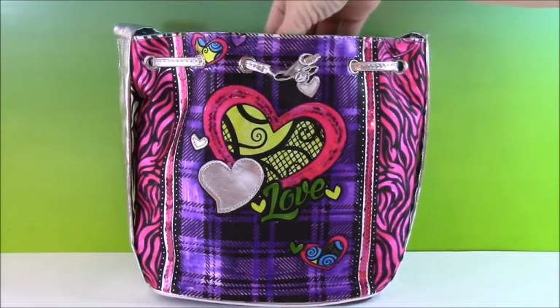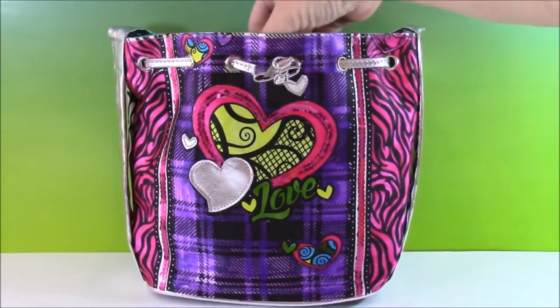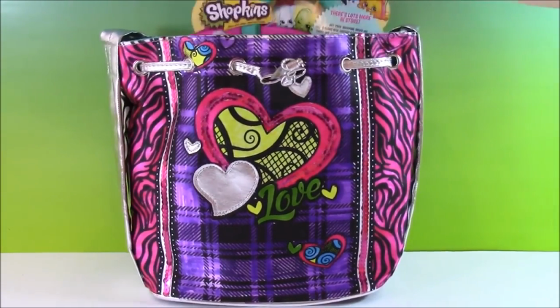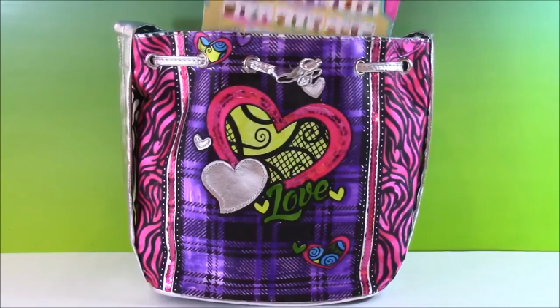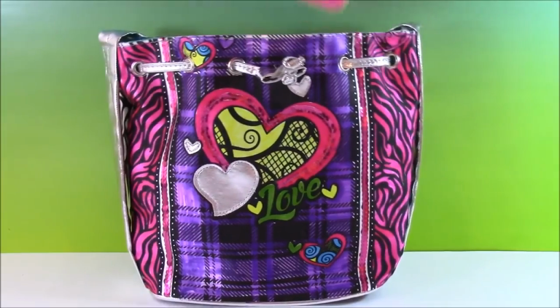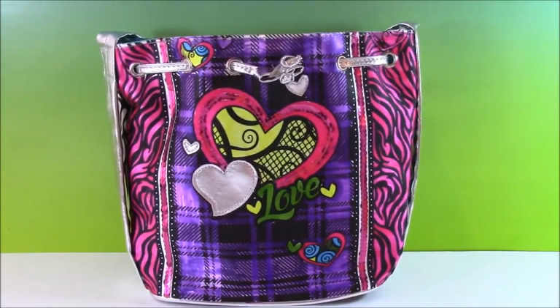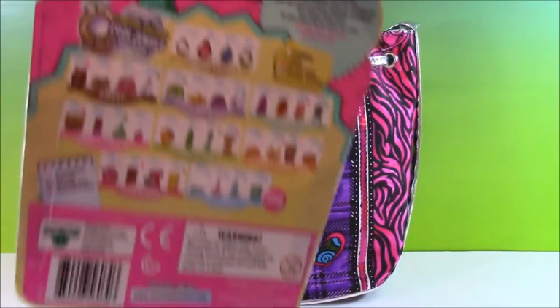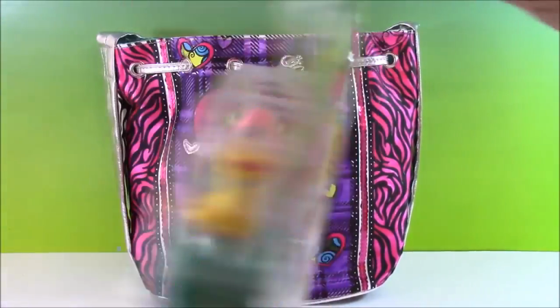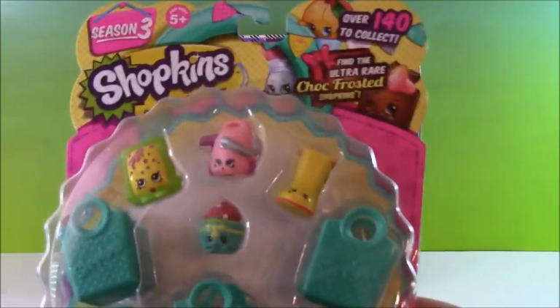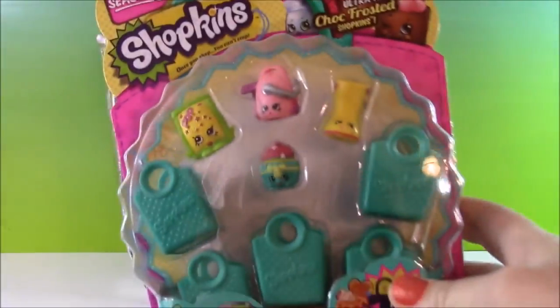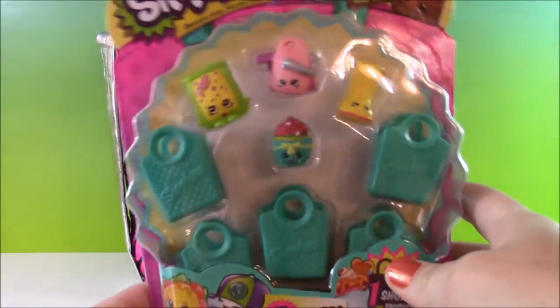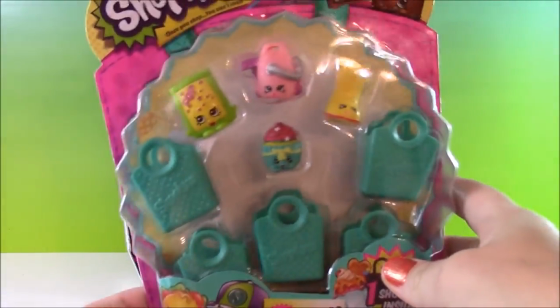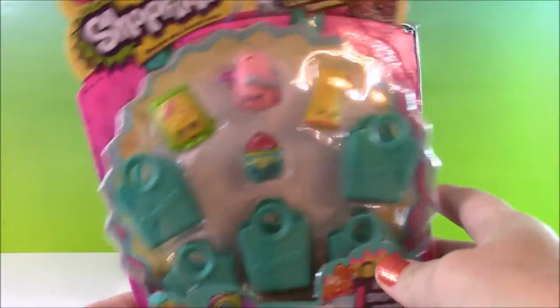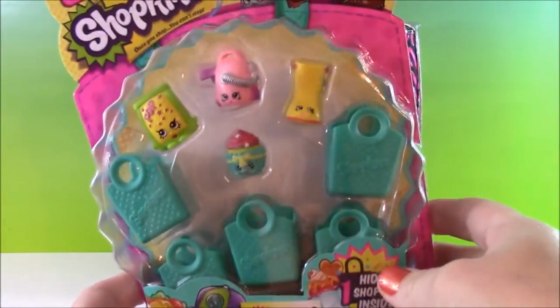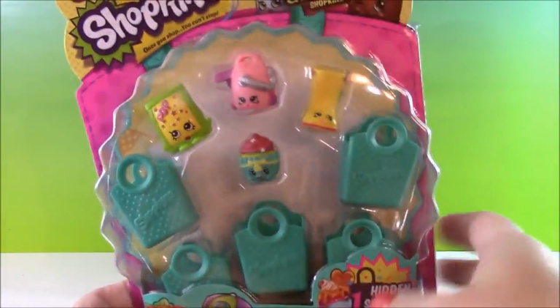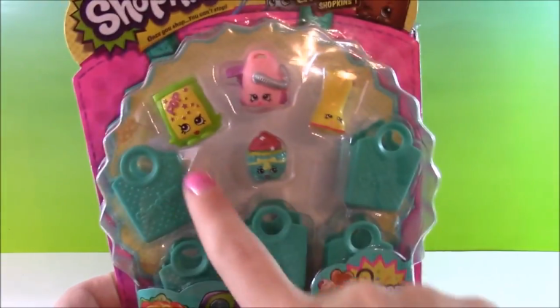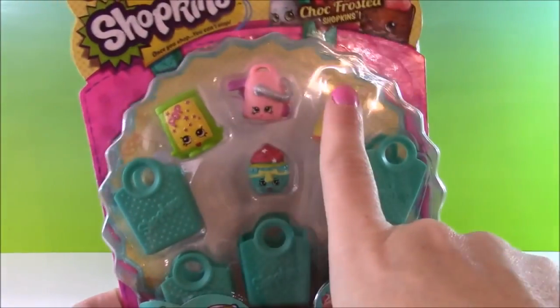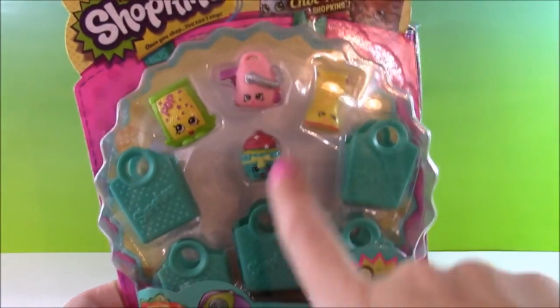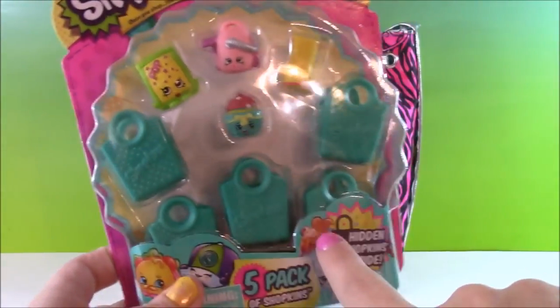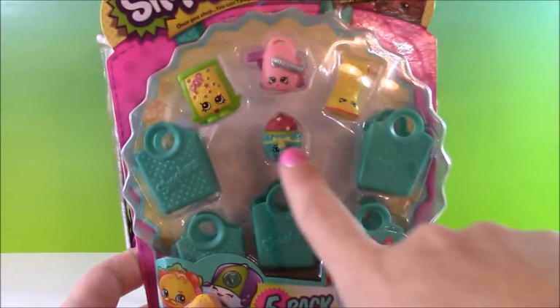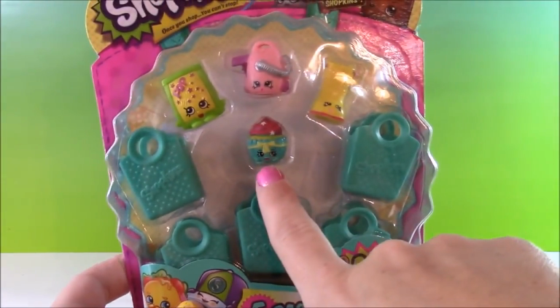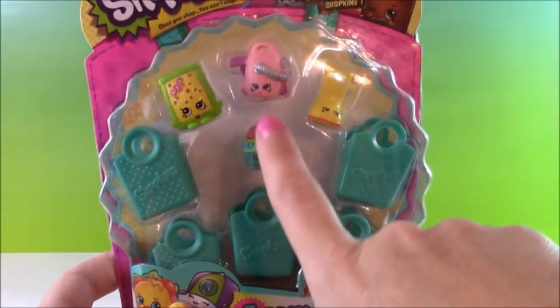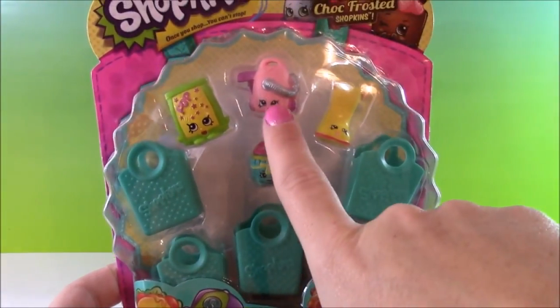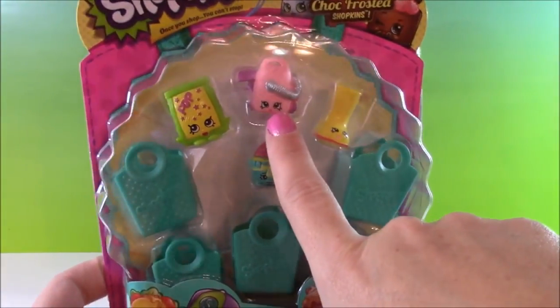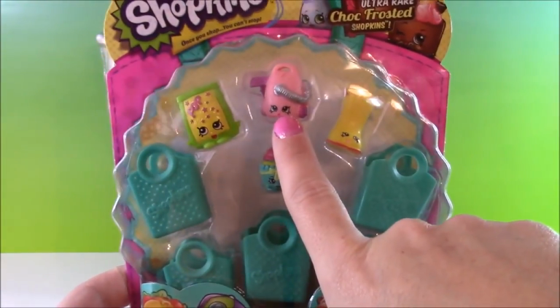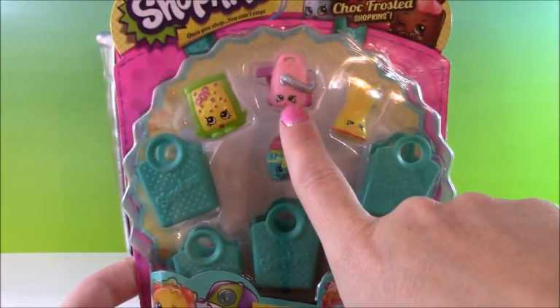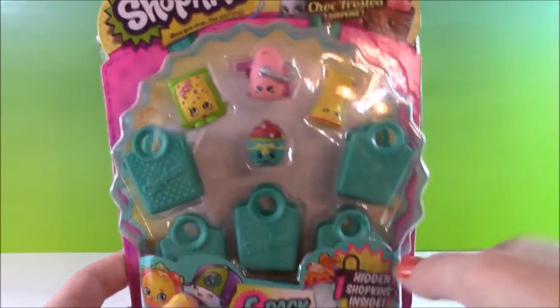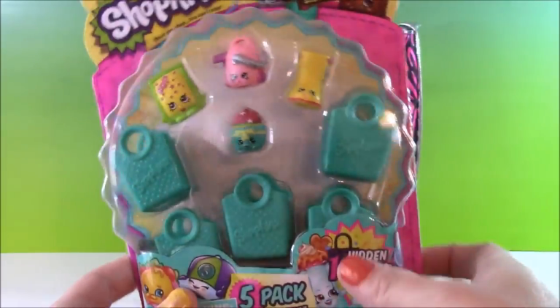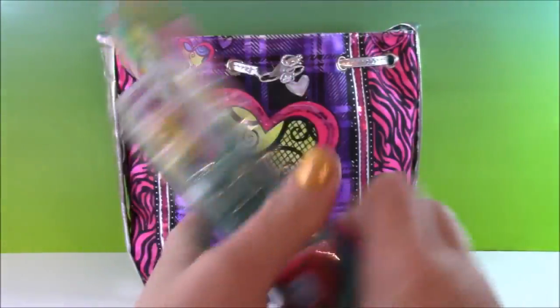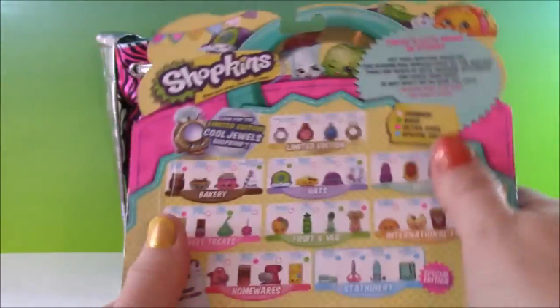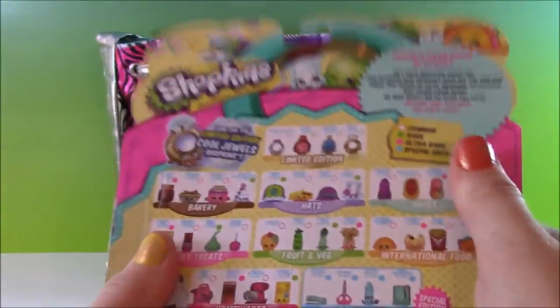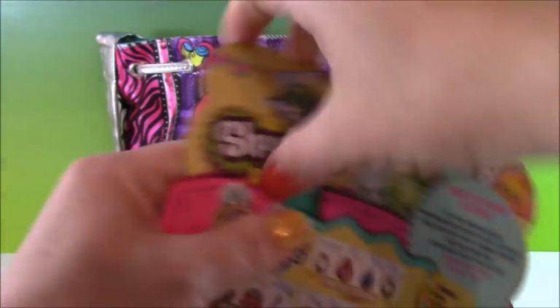Let's start with the Shopkins first. We have a season three five pack and I see a couple of duplicates that I have, but this one is new — it's a pink Vicki Vac. So cute. Let's open it up.